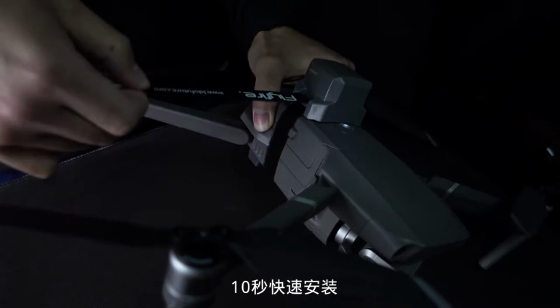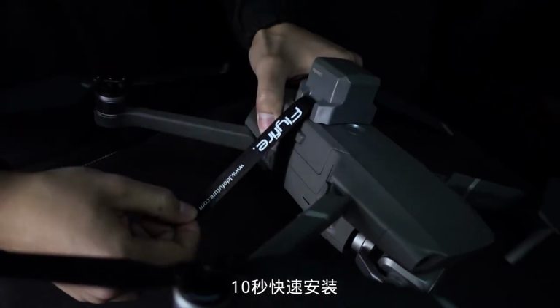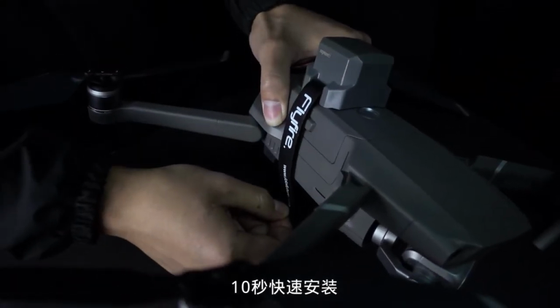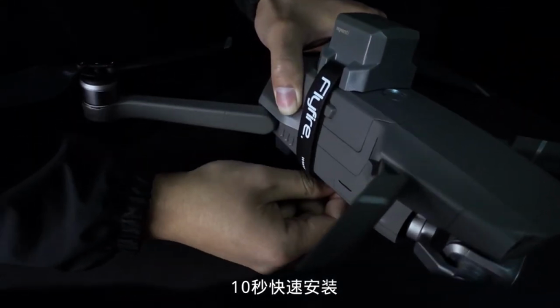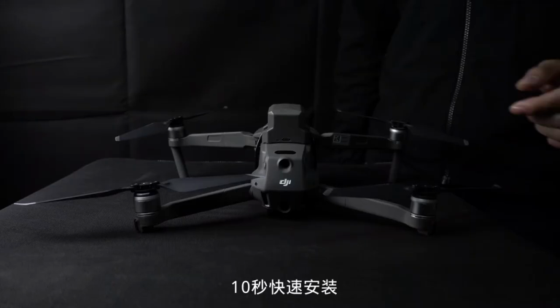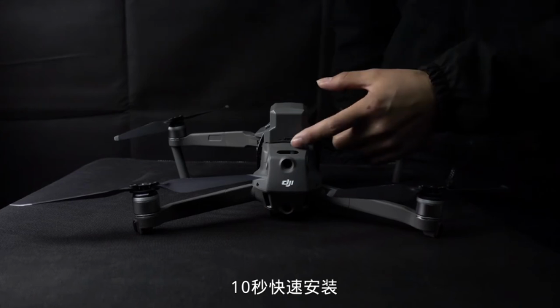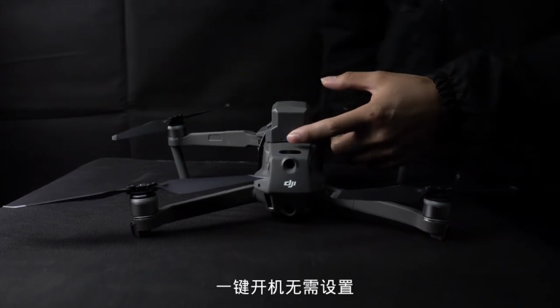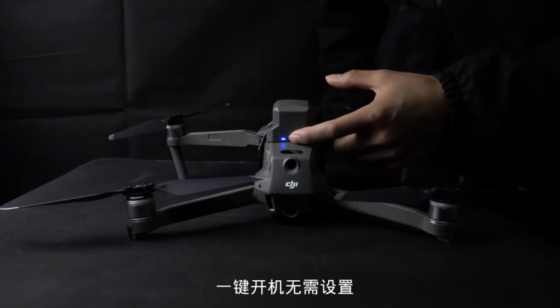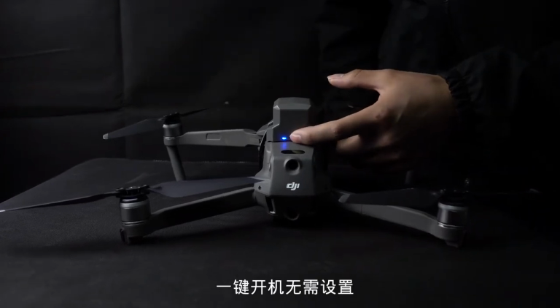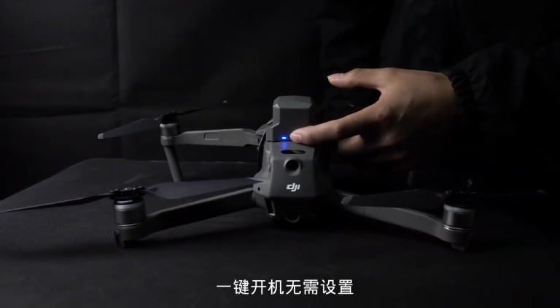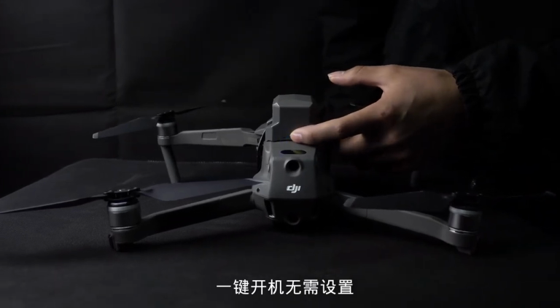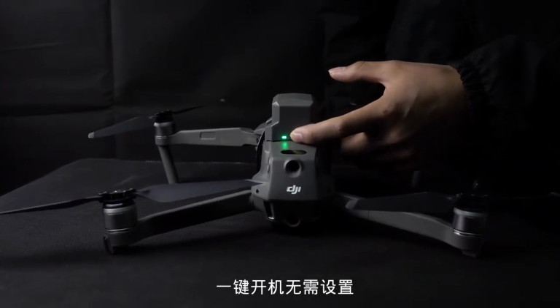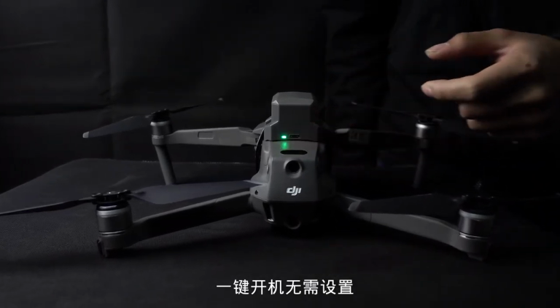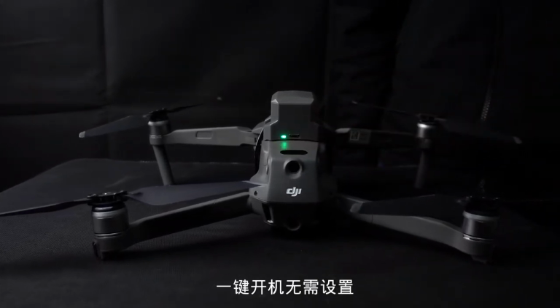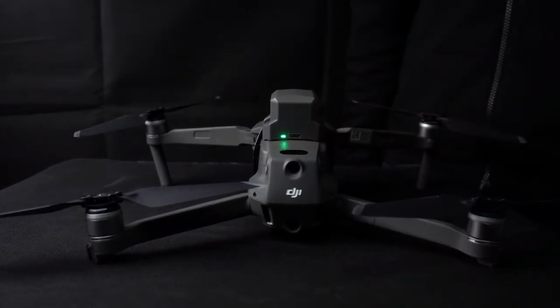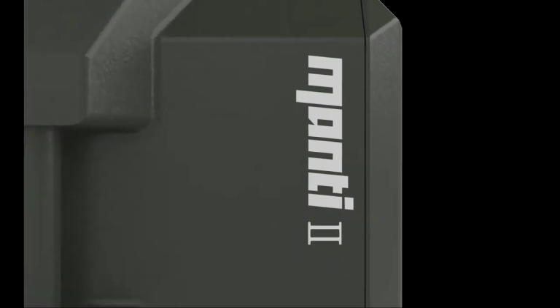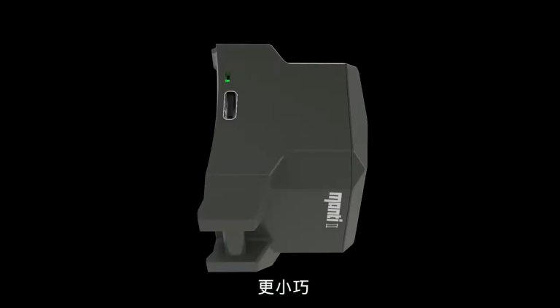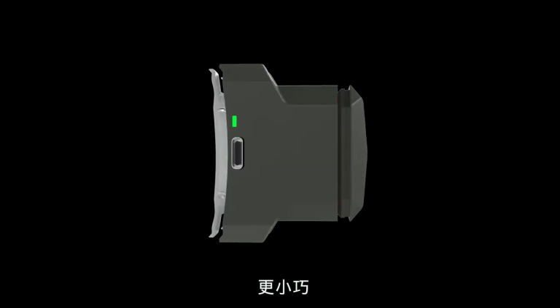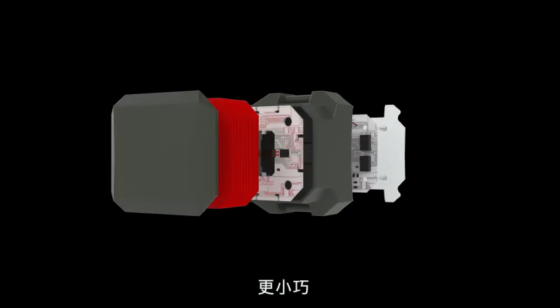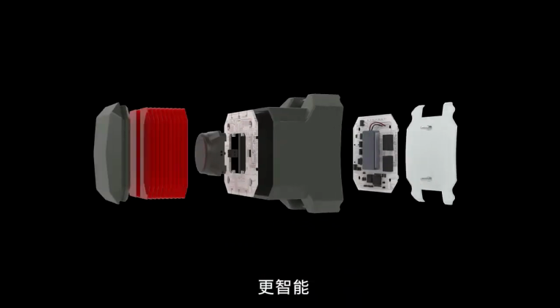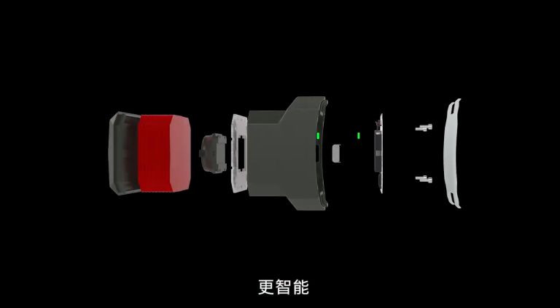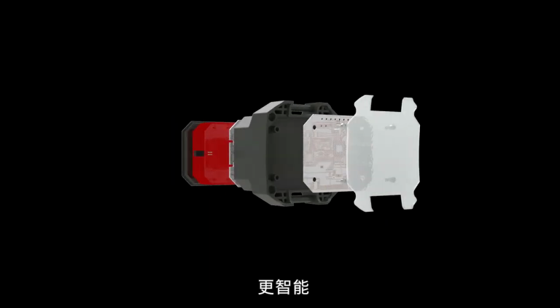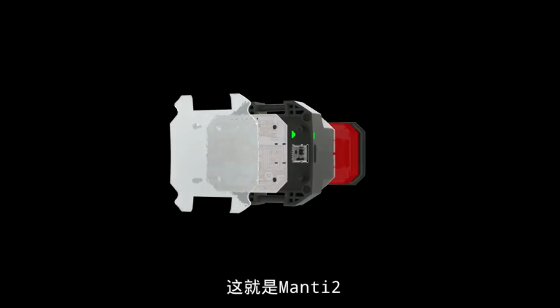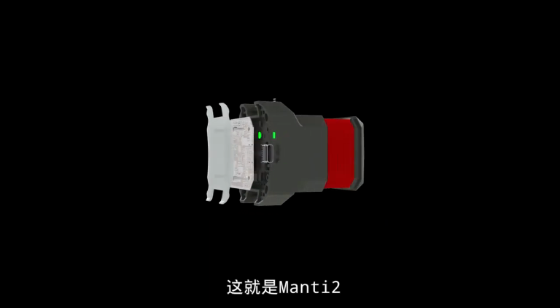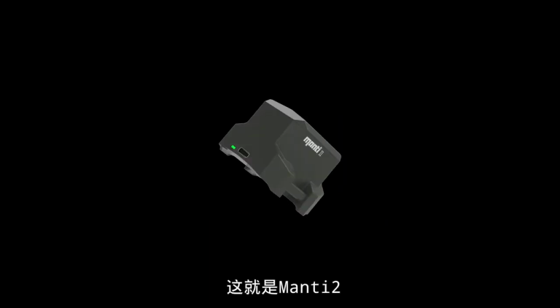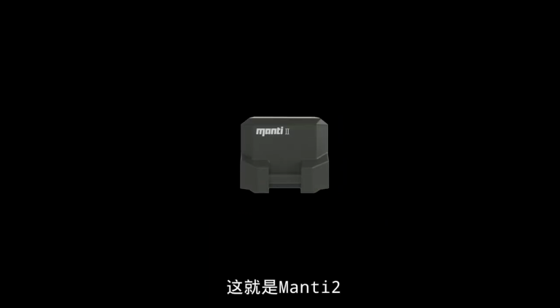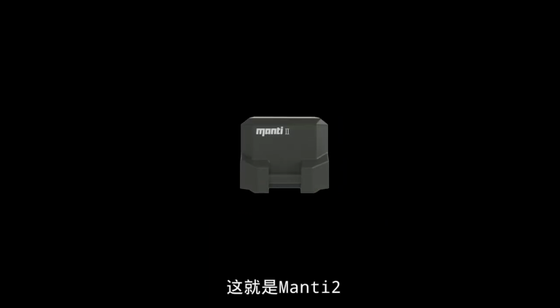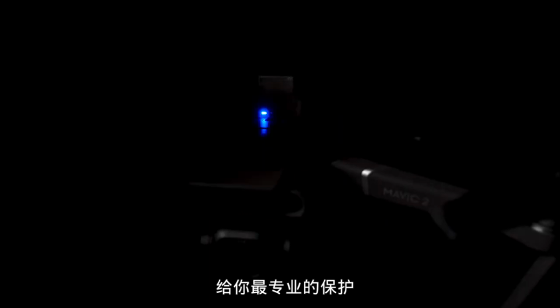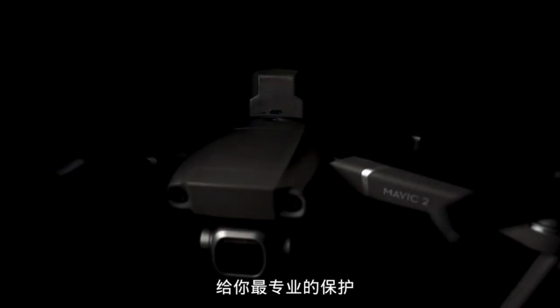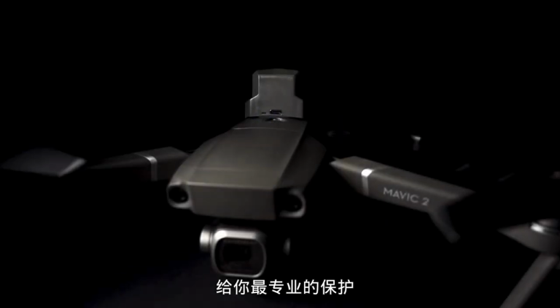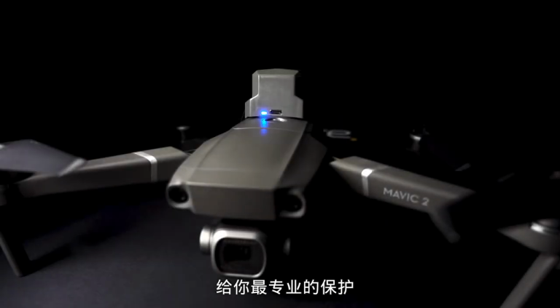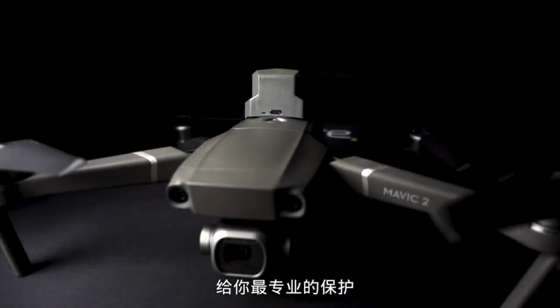Easily installed in 10 seconds and switched on without settings. Smaller, smarter — this is Manti-2 for professional protection.